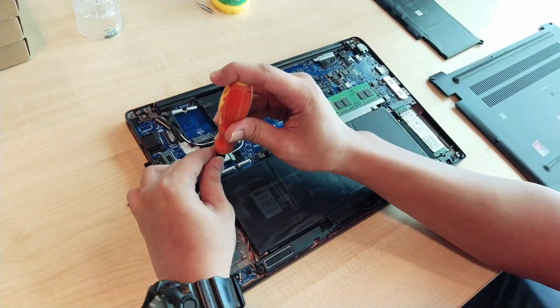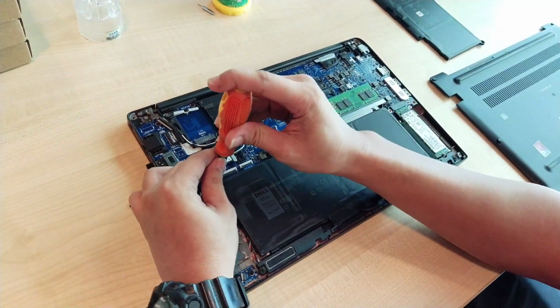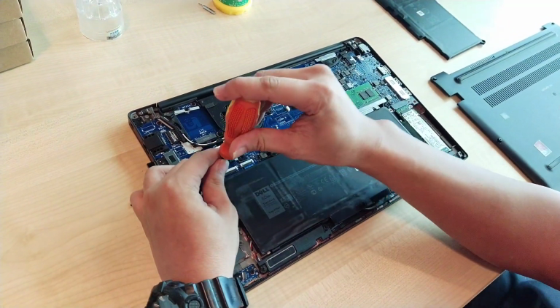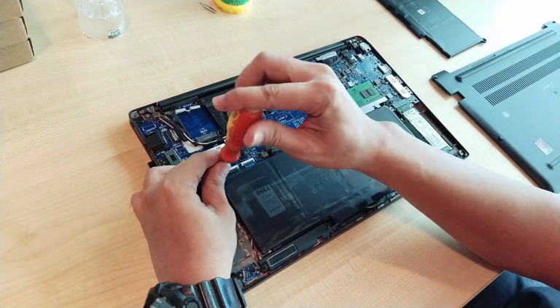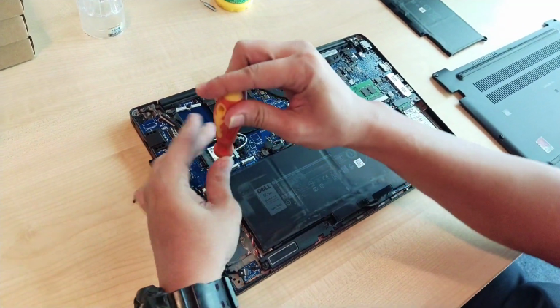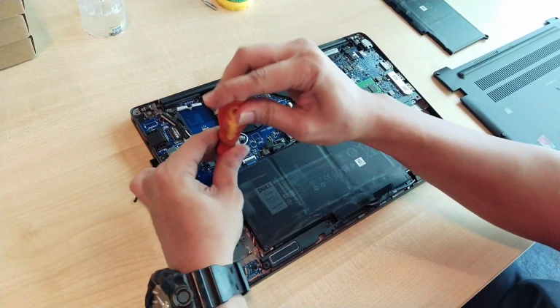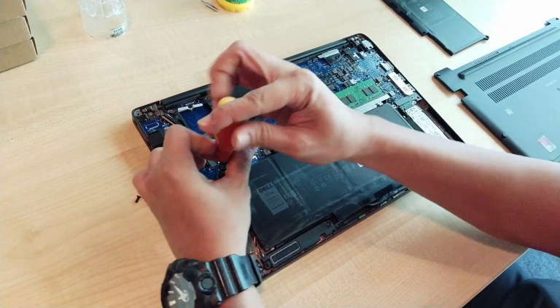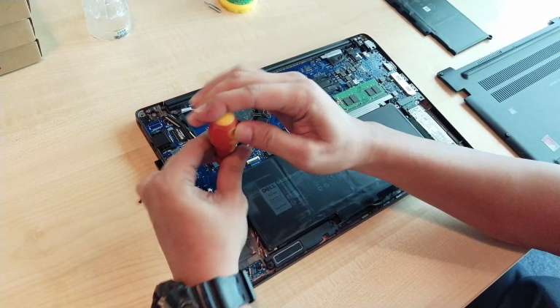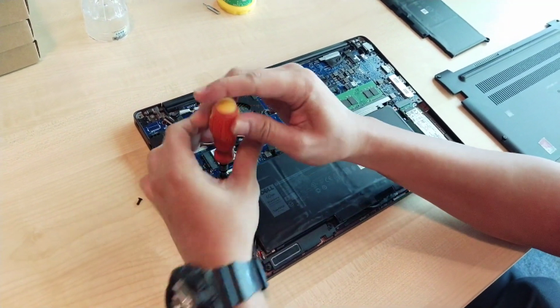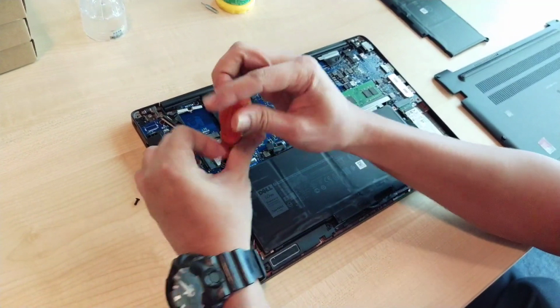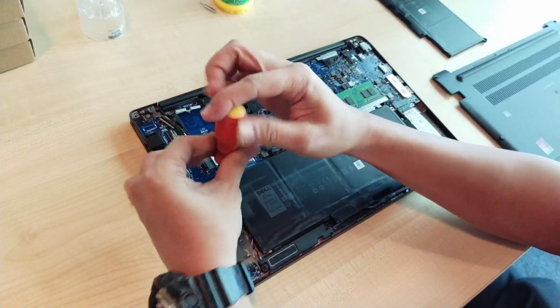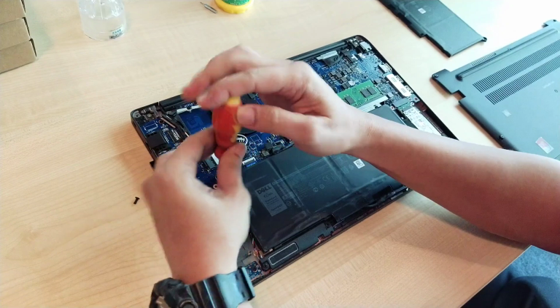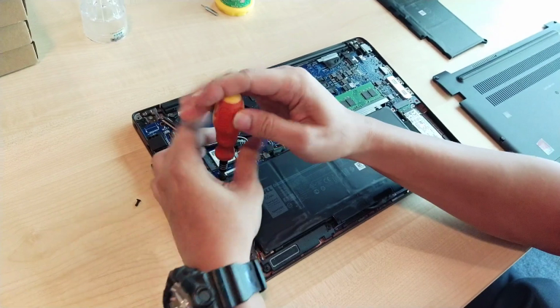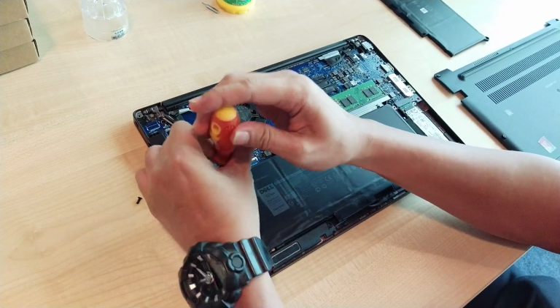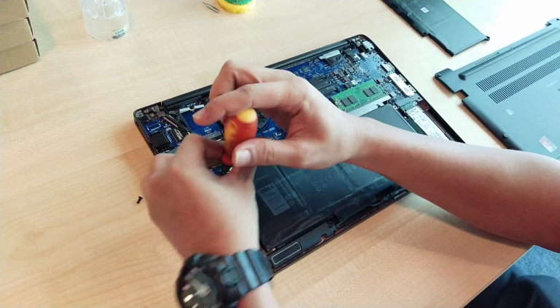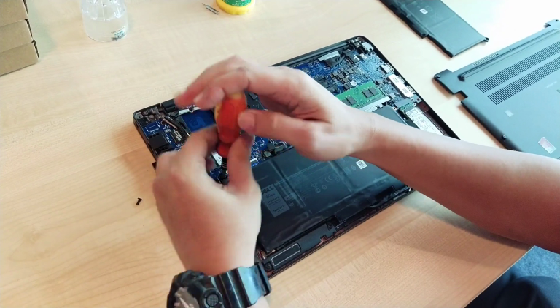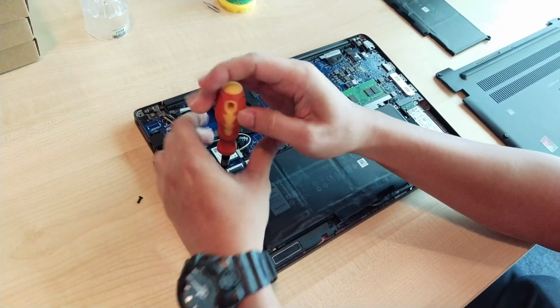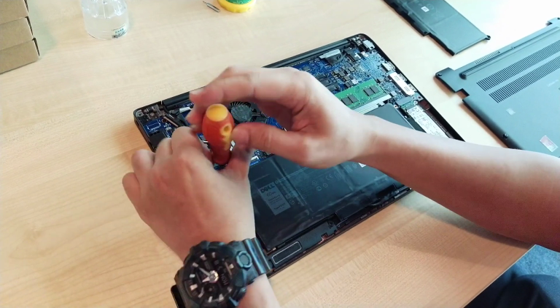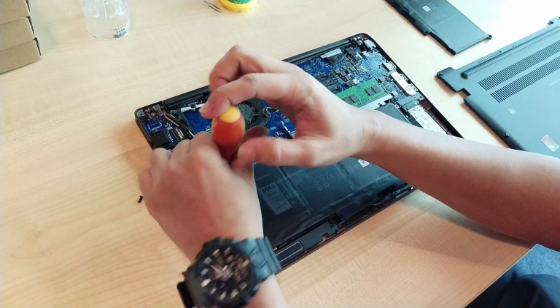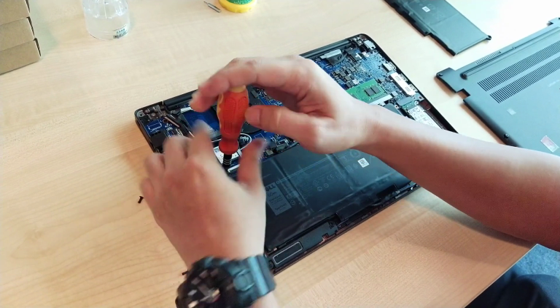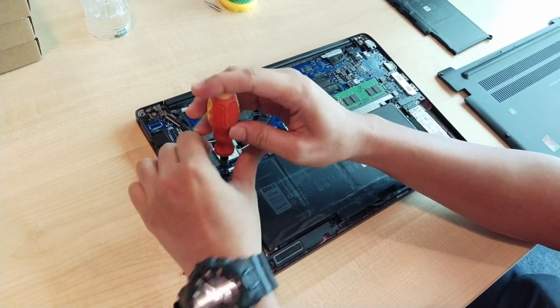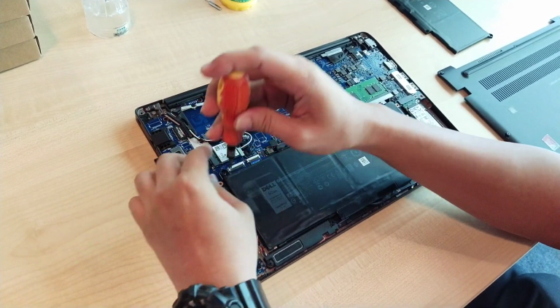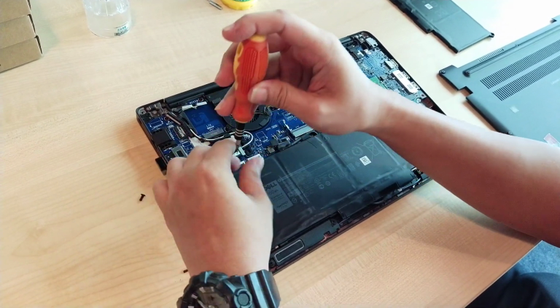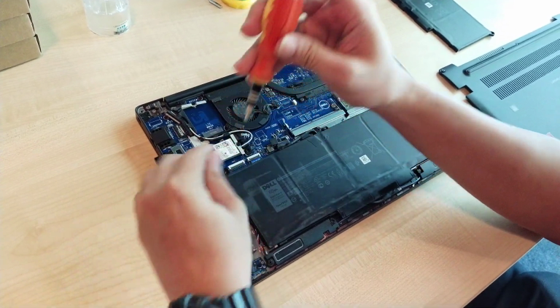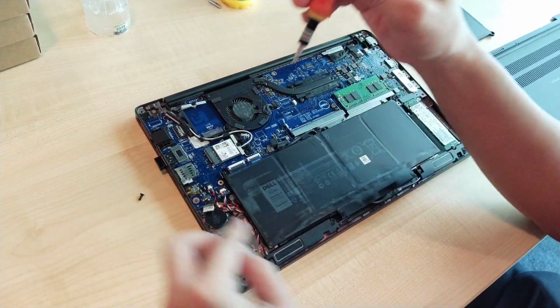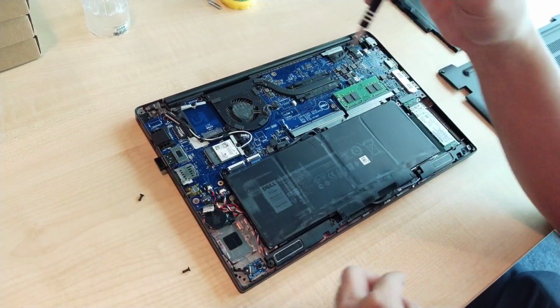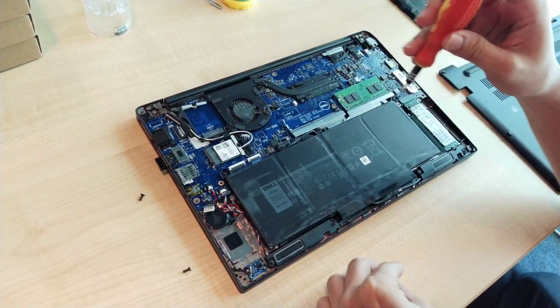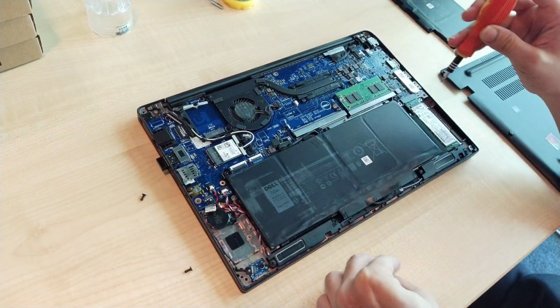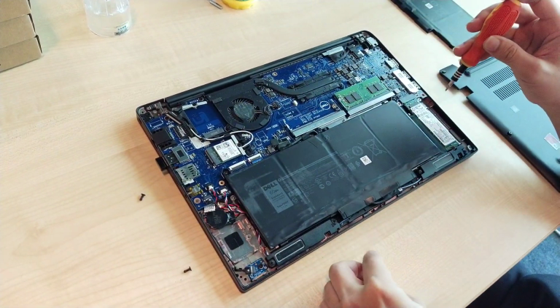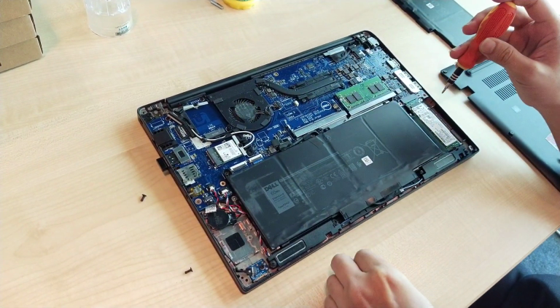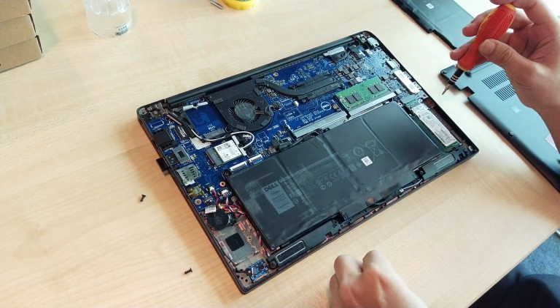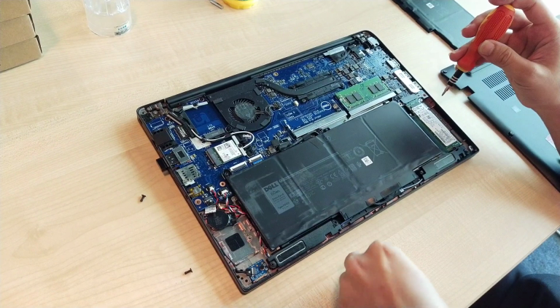Once you open the back cover, you can see the battery. The second step is to unscrew the battery — there are two screws actually.